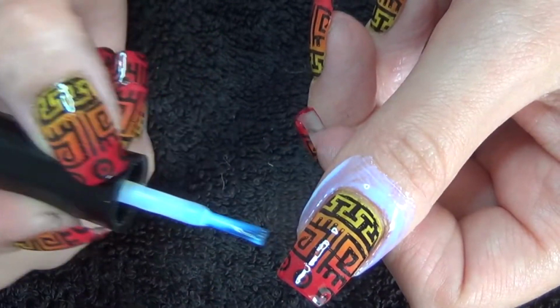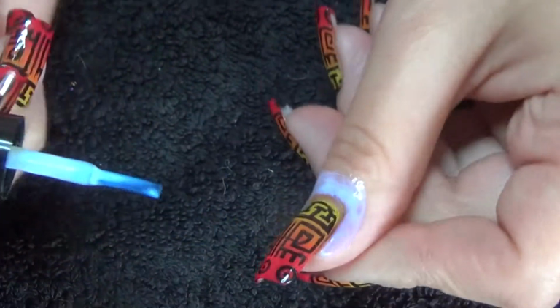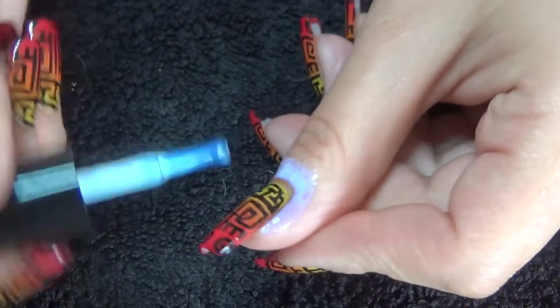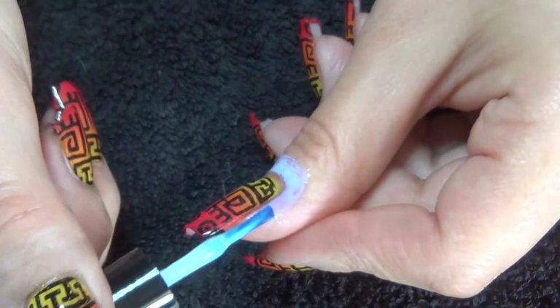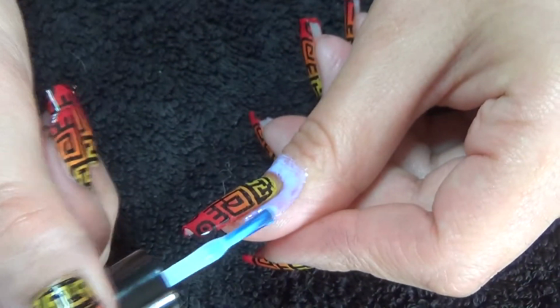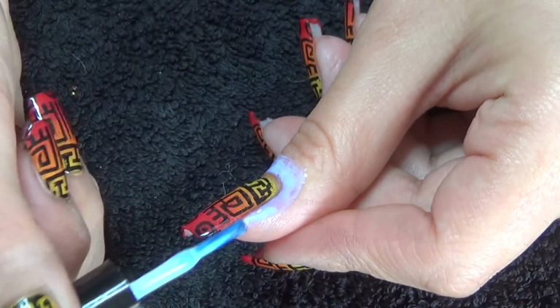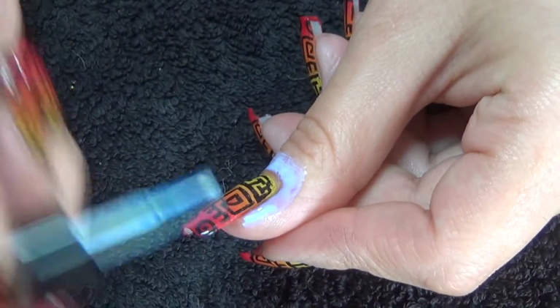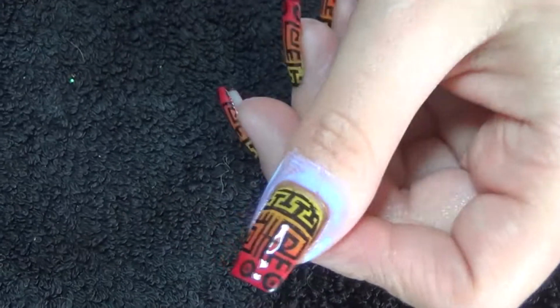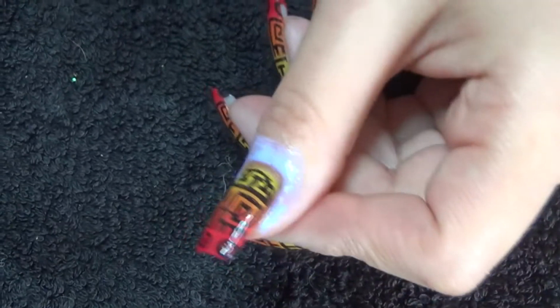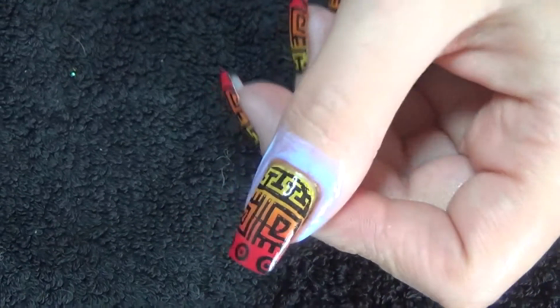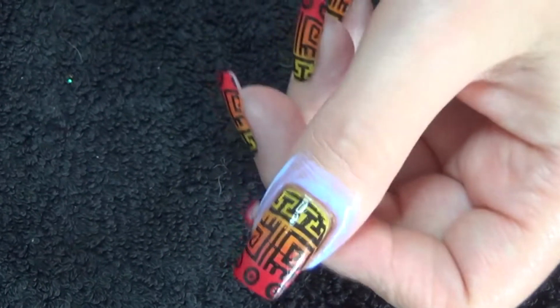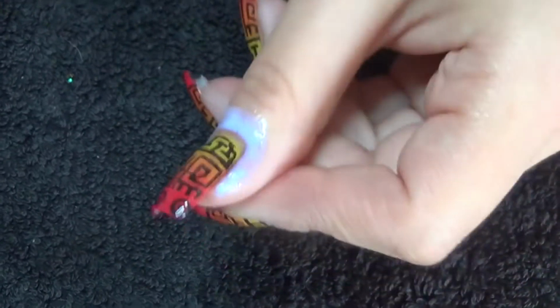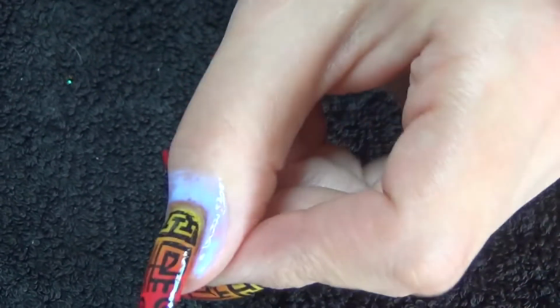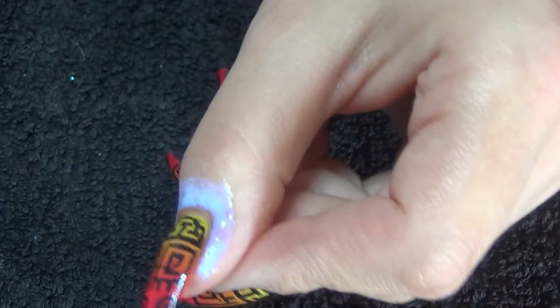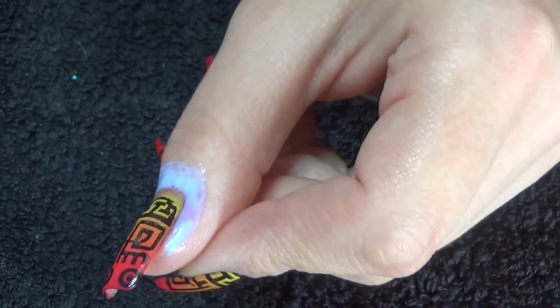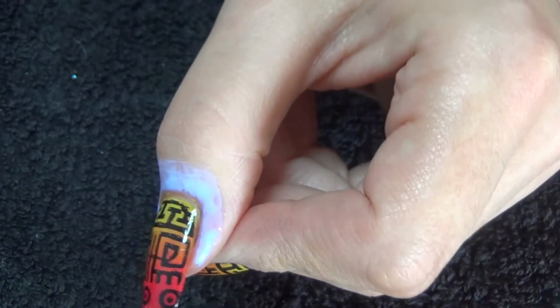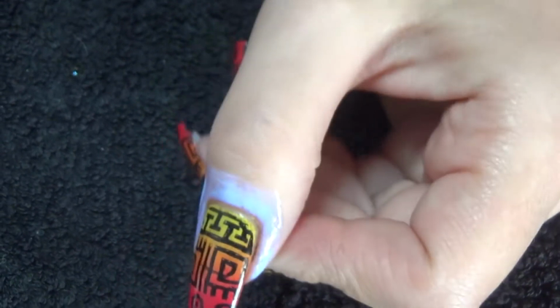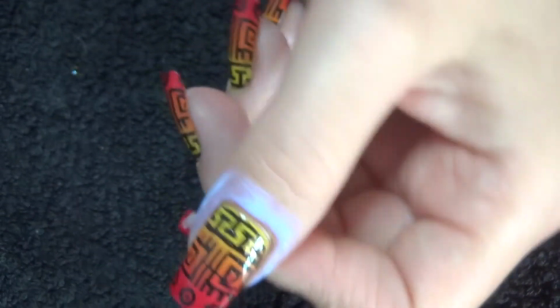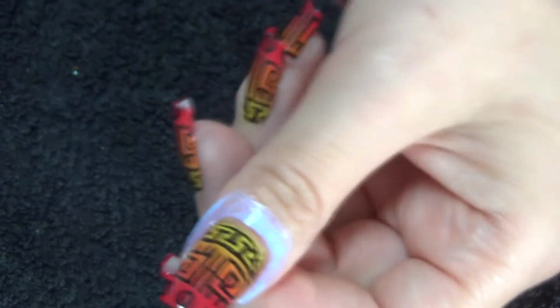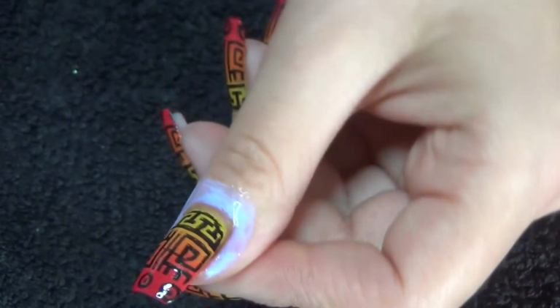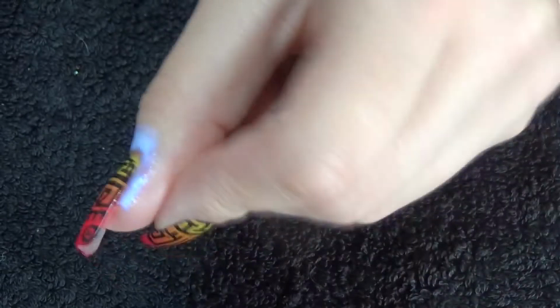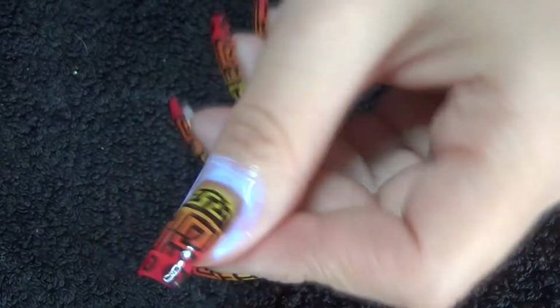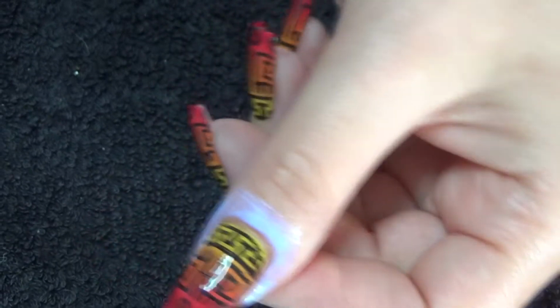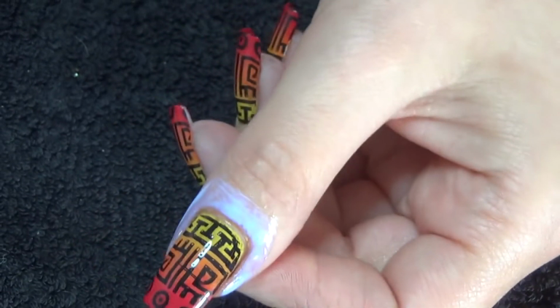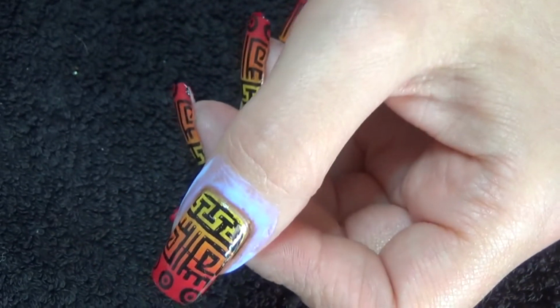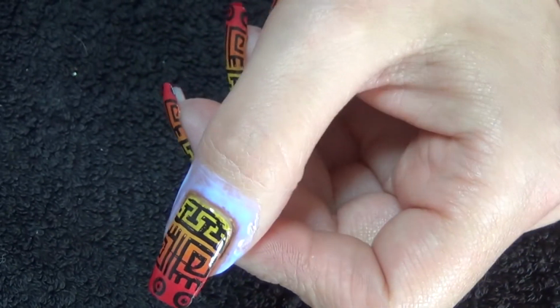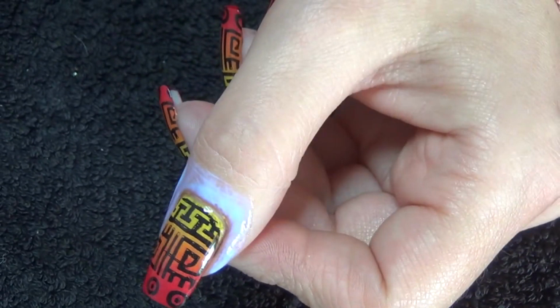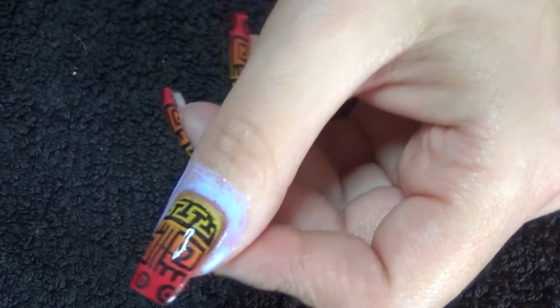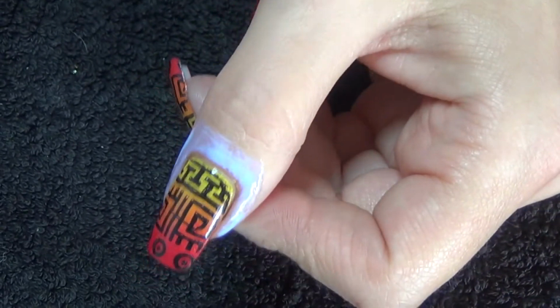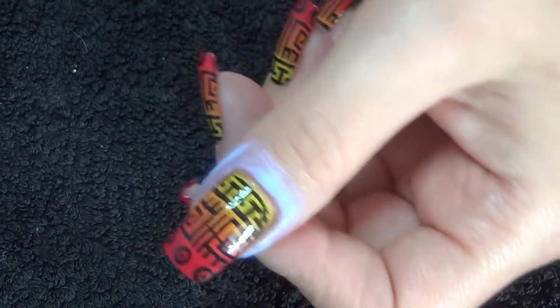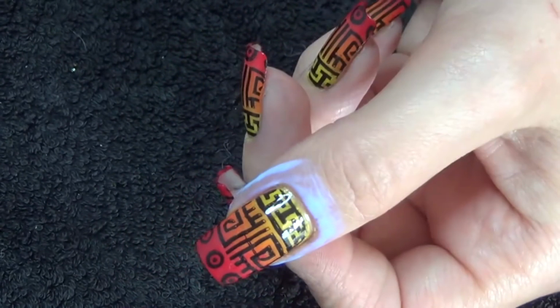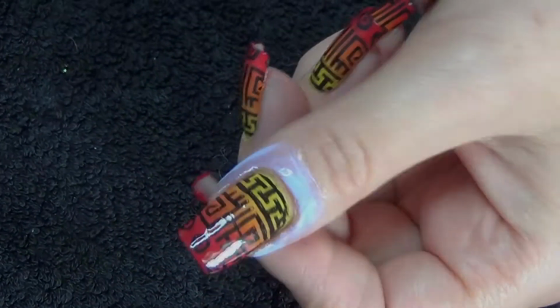I find it really easy to apply with the polish brush — it goes on exactly where you want it, and as you can see it goes kind of an iridescent colour. I'm going to allow that to dry now, and you'll know it's dry once it is completely clear.